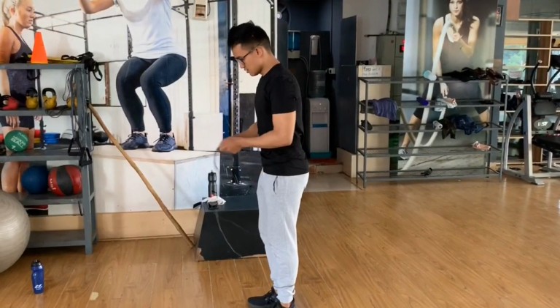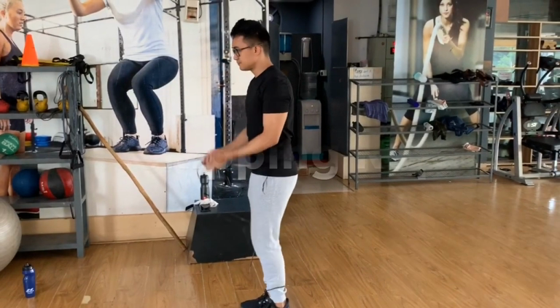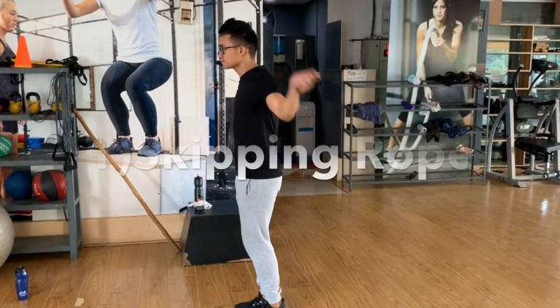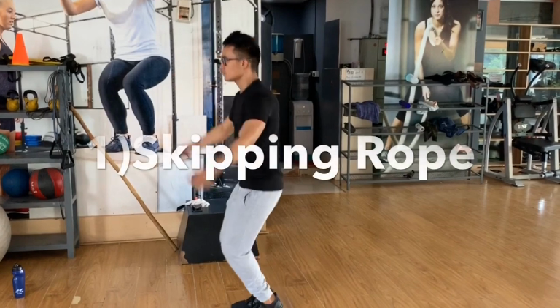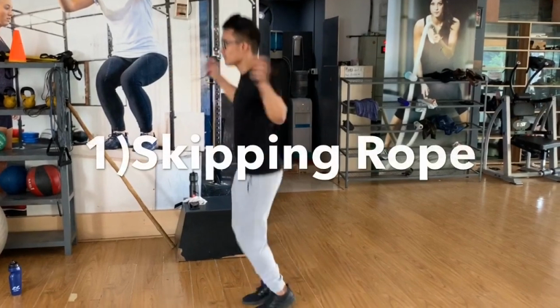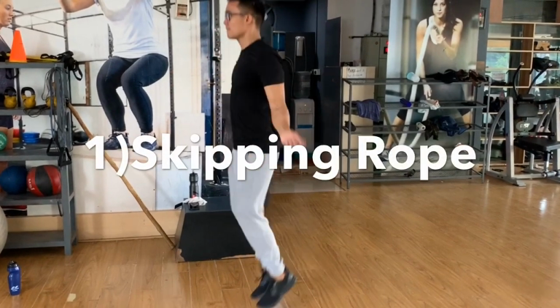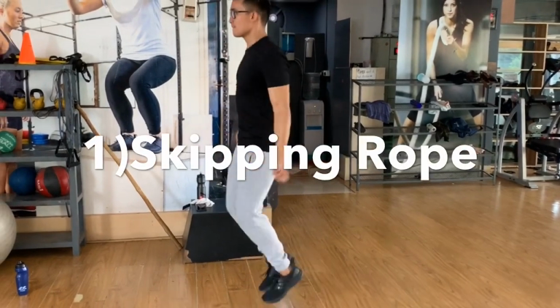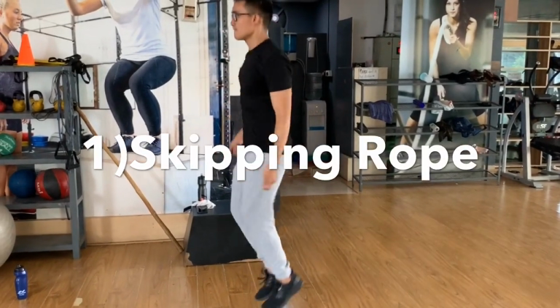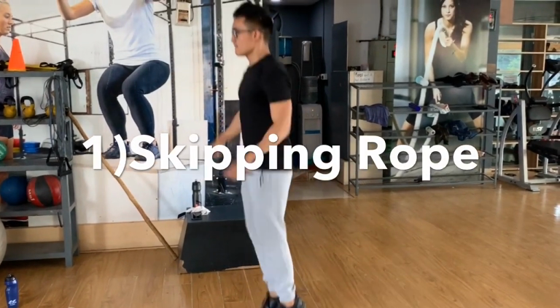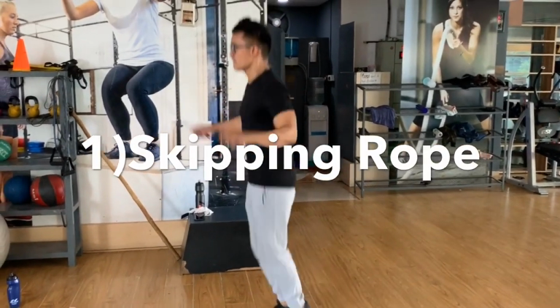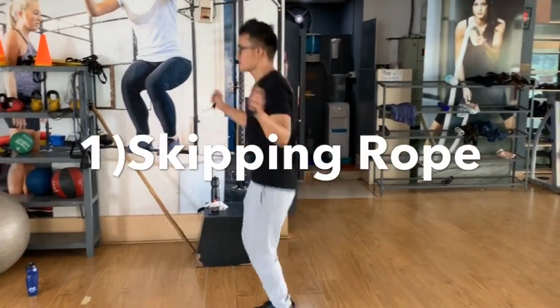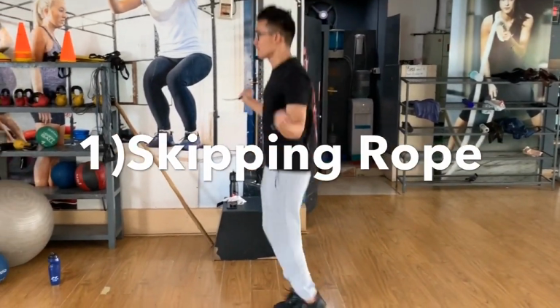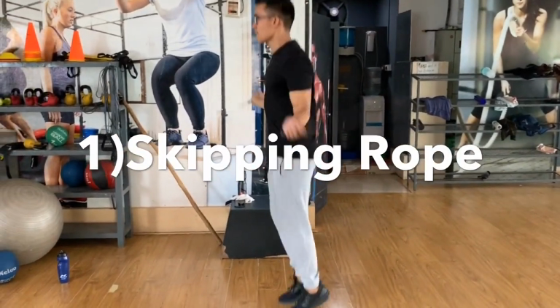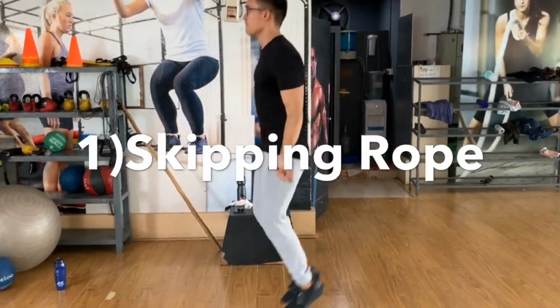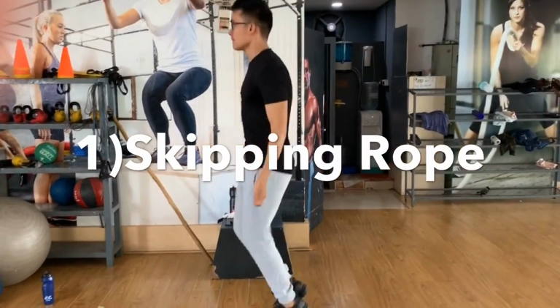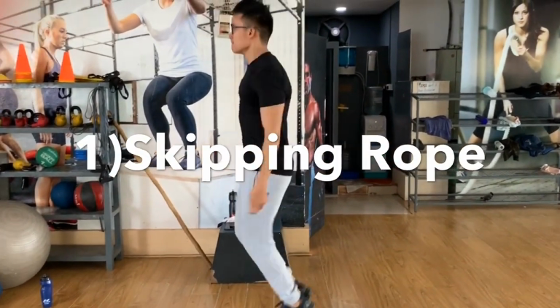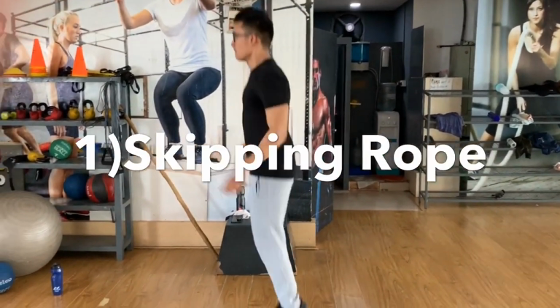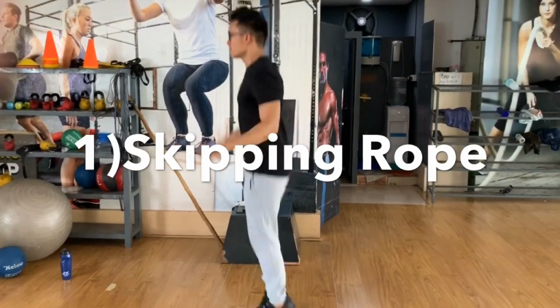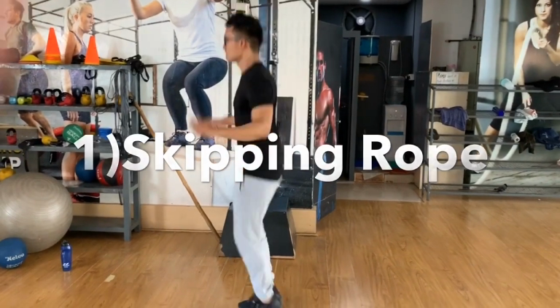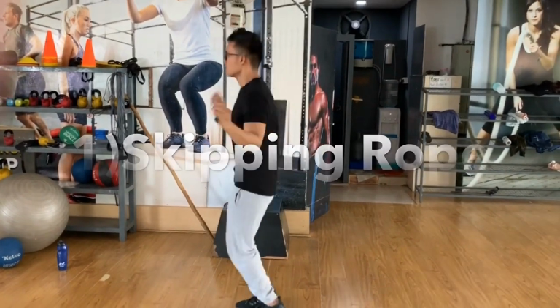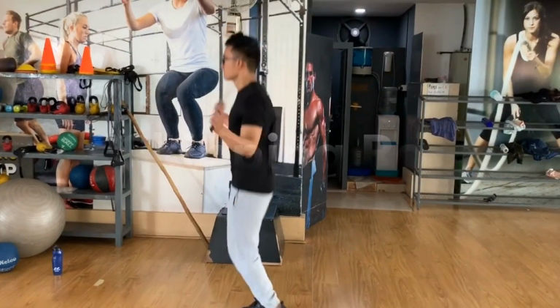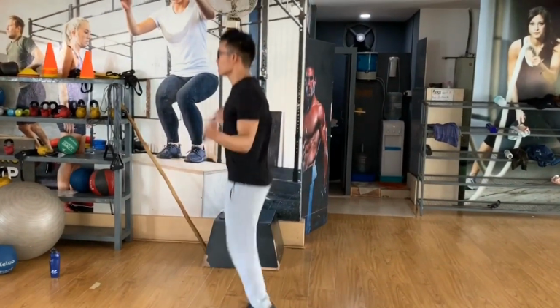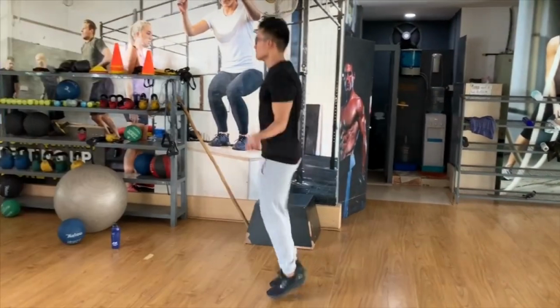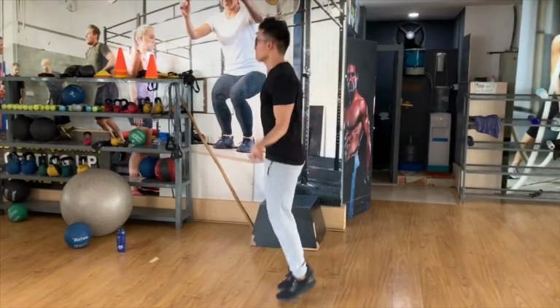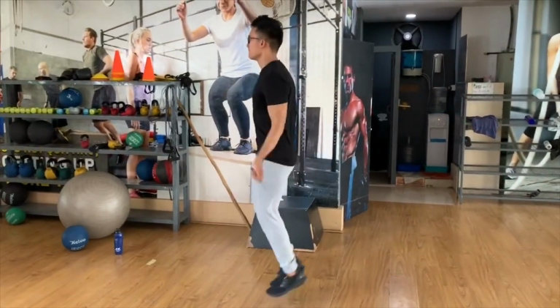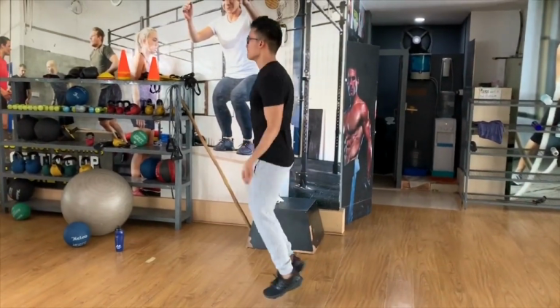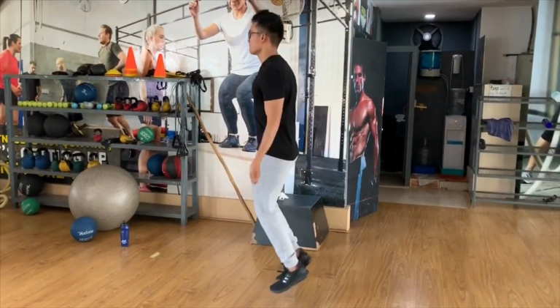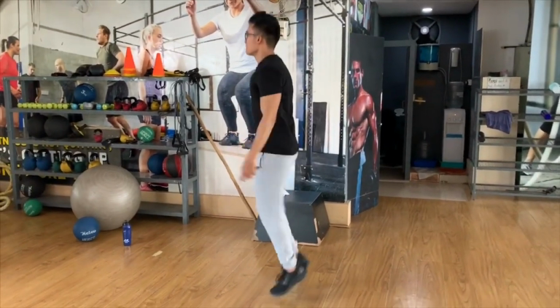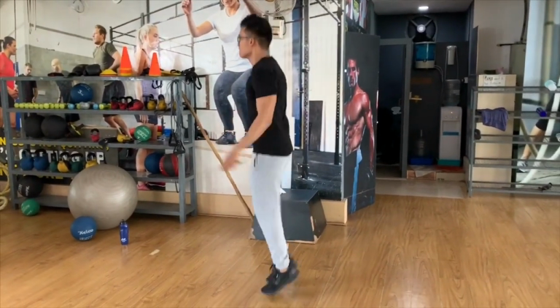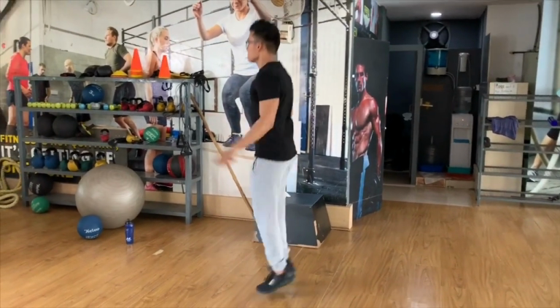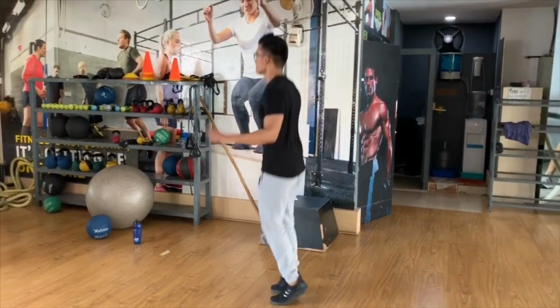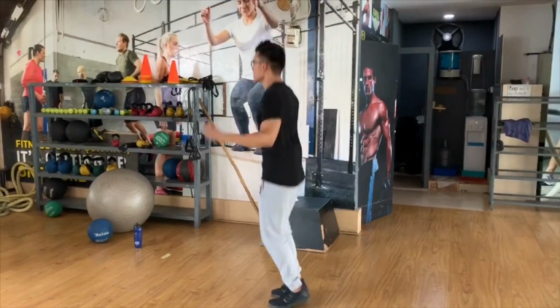I'm going to show you how to use the equipment that you need to exercise. This exercise is a skipping rope.